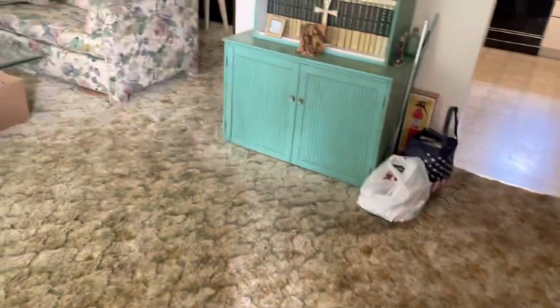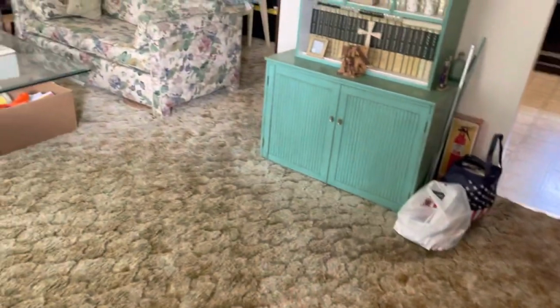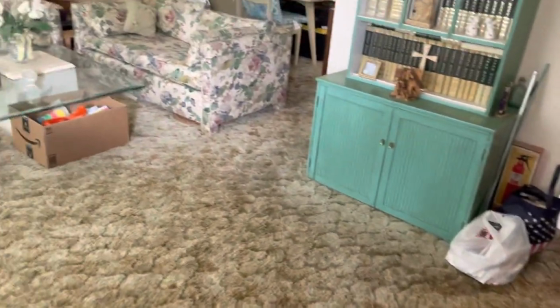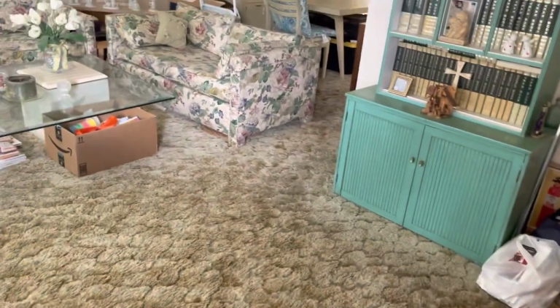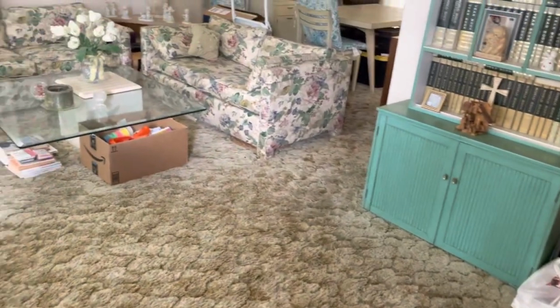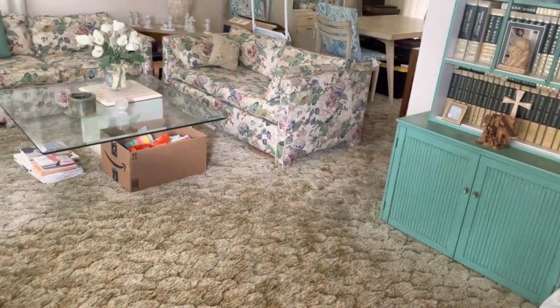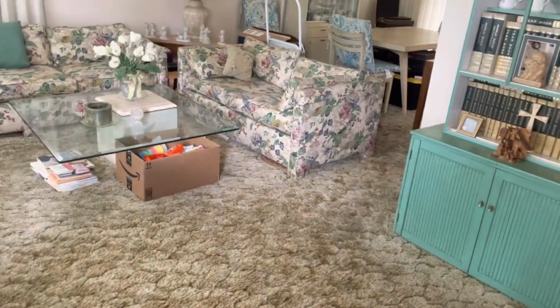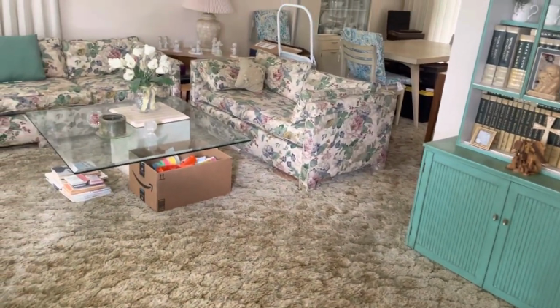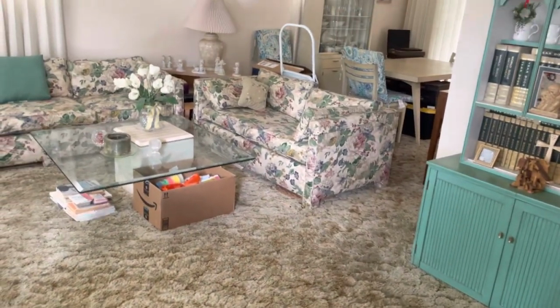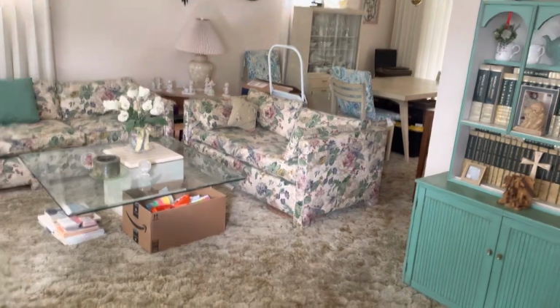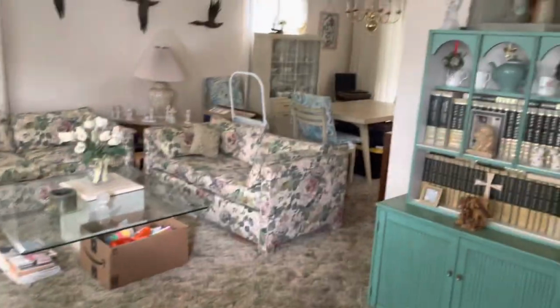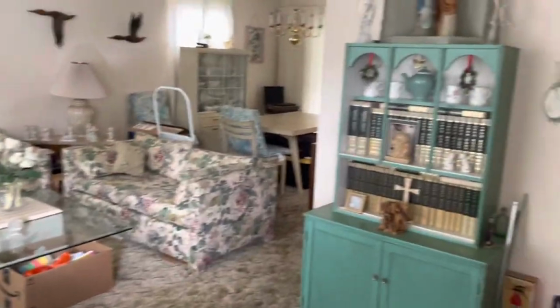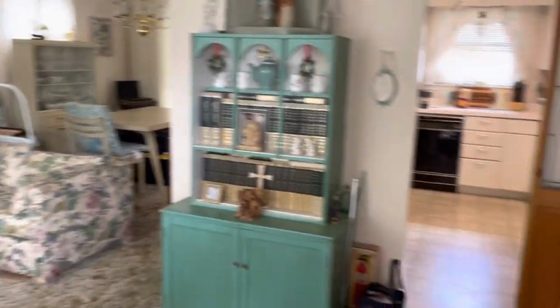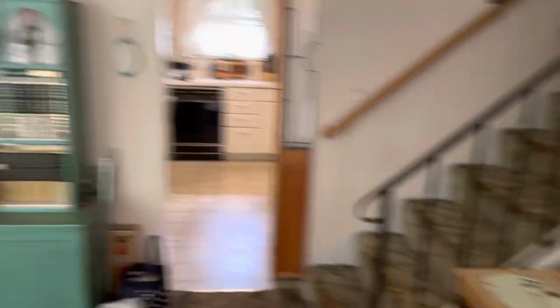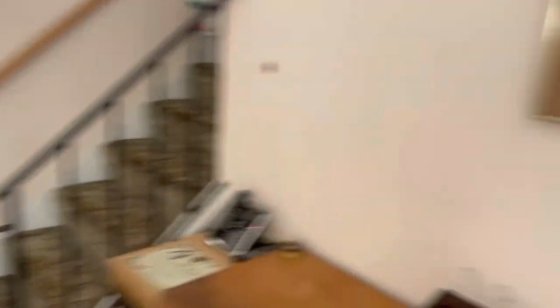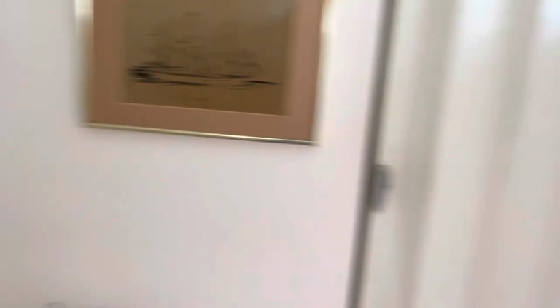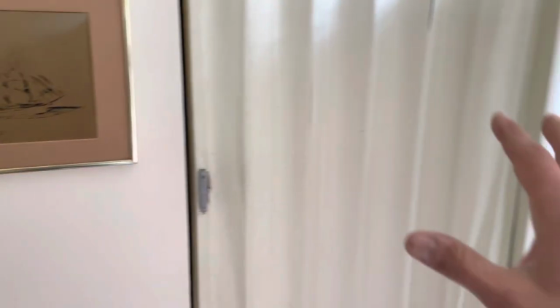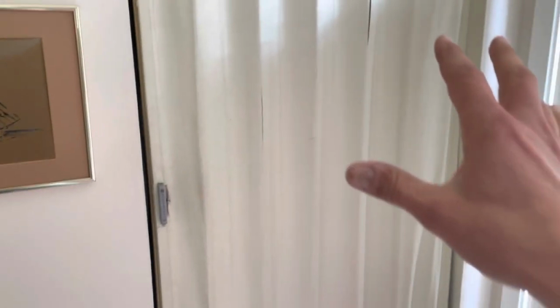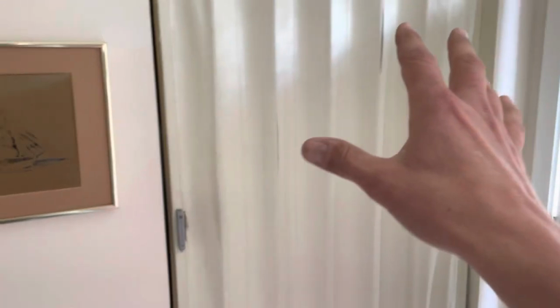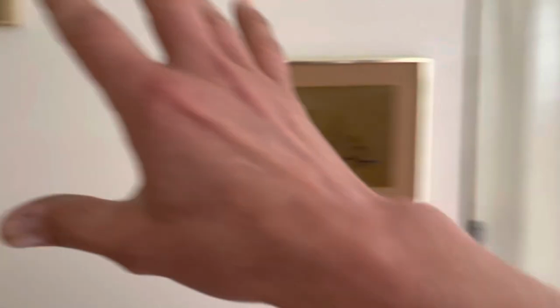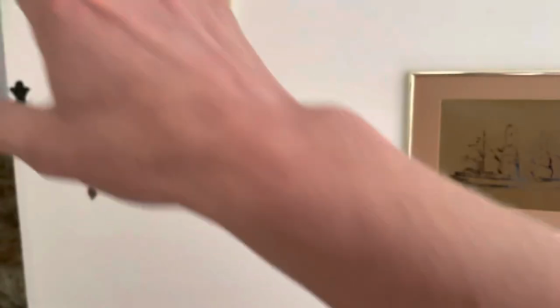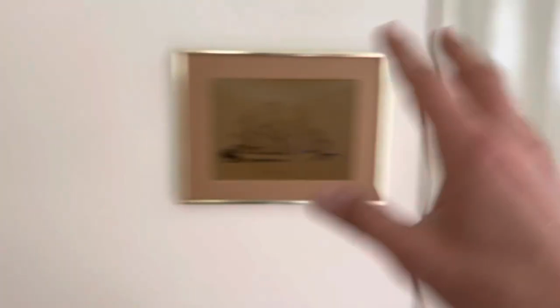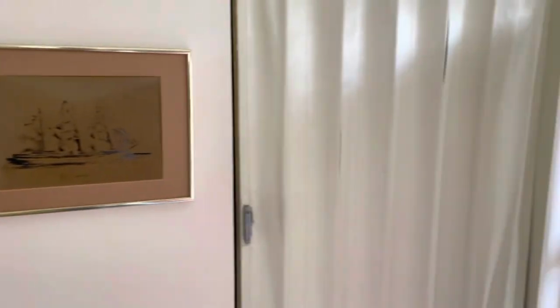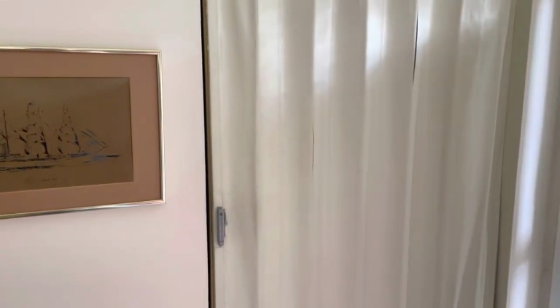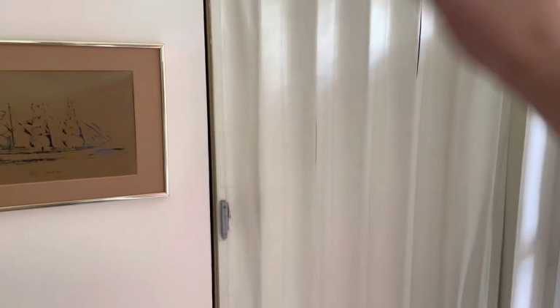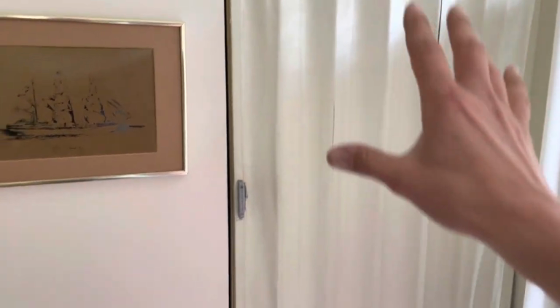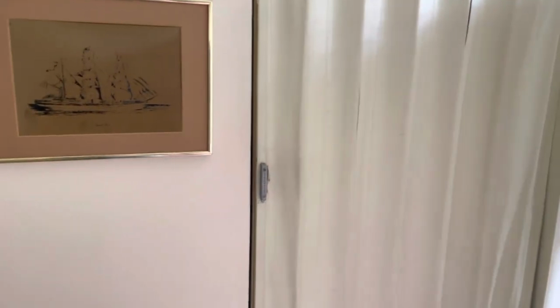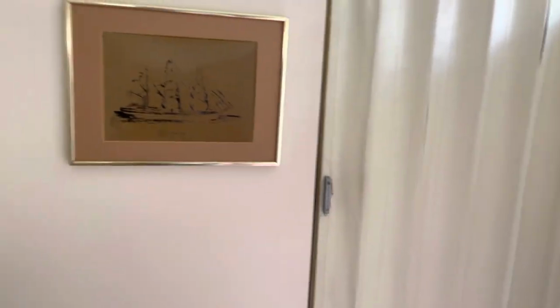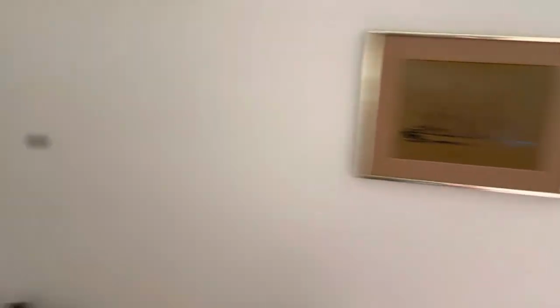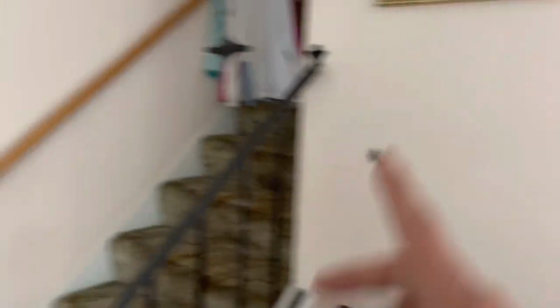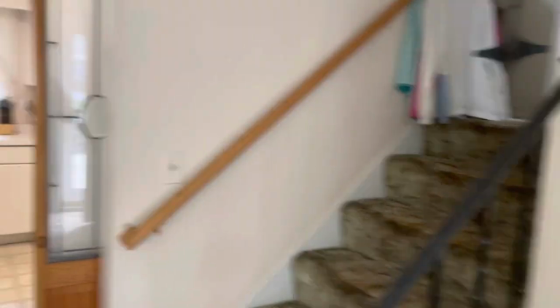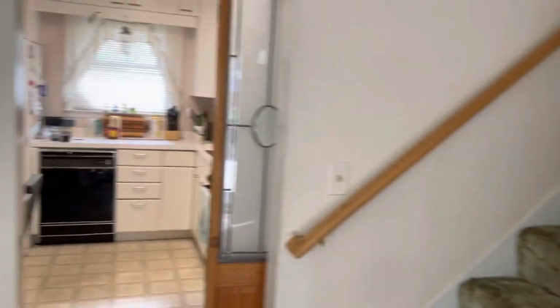Pull up the carpet and refinish the hardwood floor. Paint the entire house. Pretty much all the closets up here — putting in bifold closets. A lot of them we're going to have to frame.